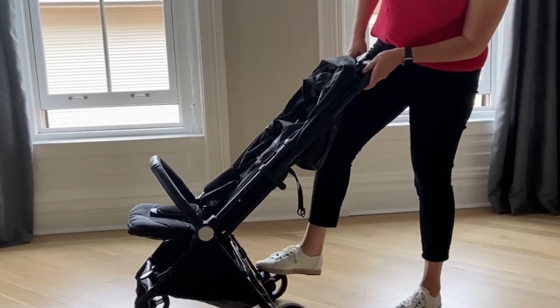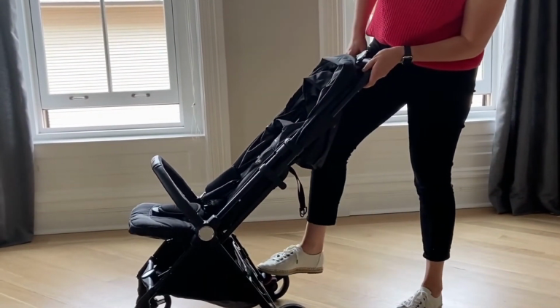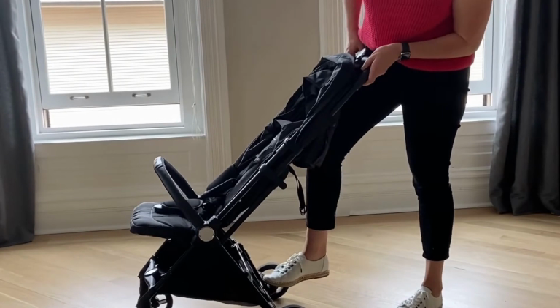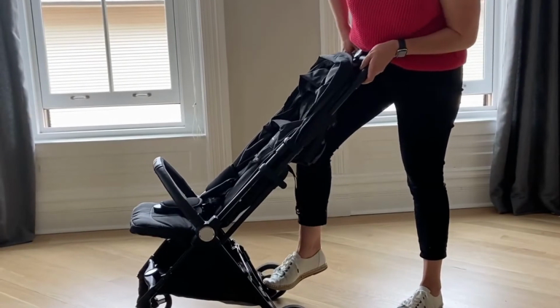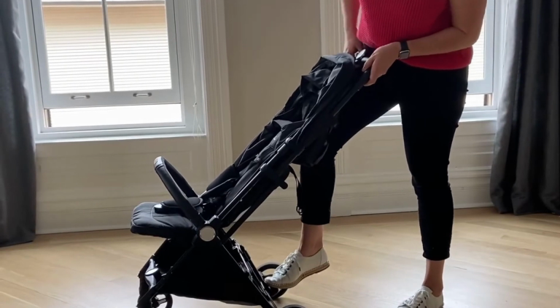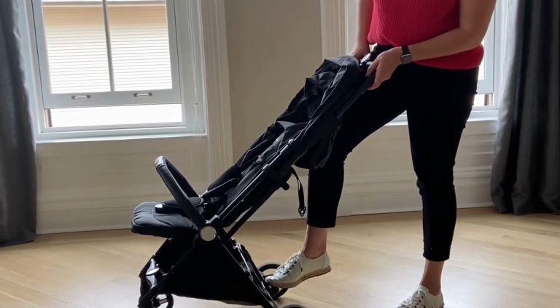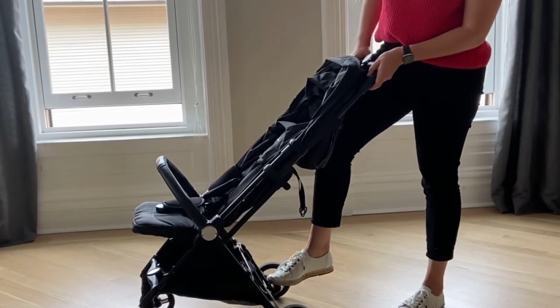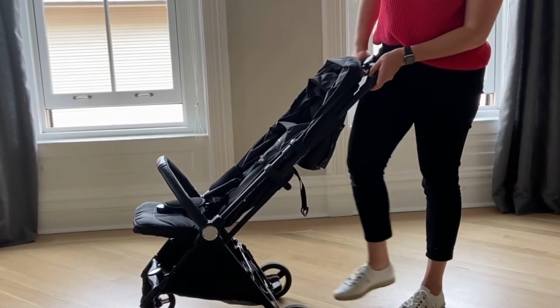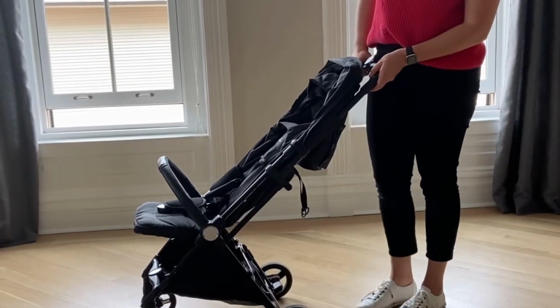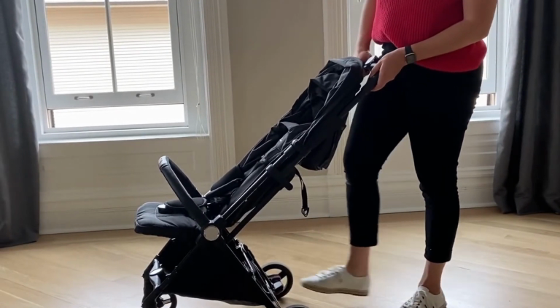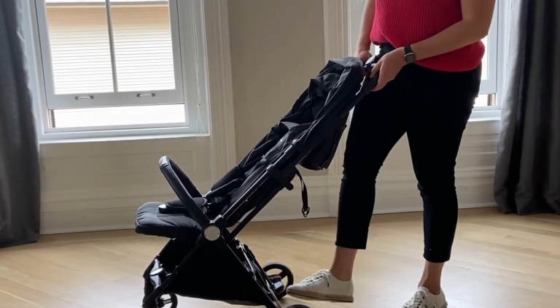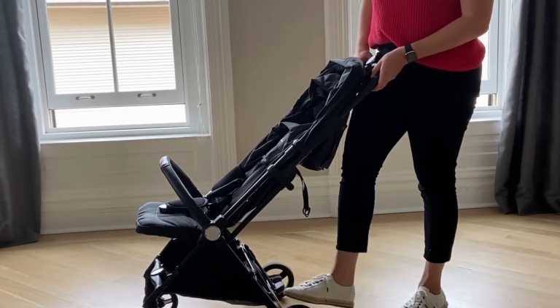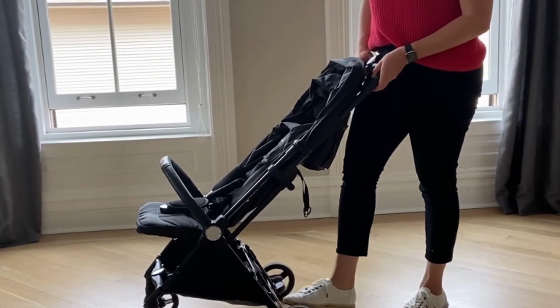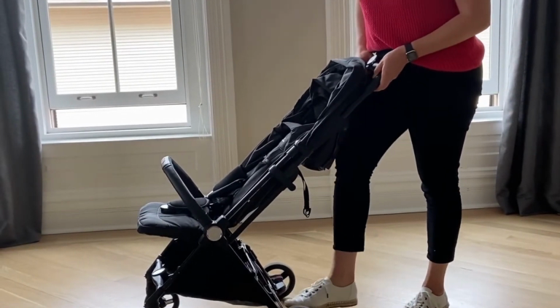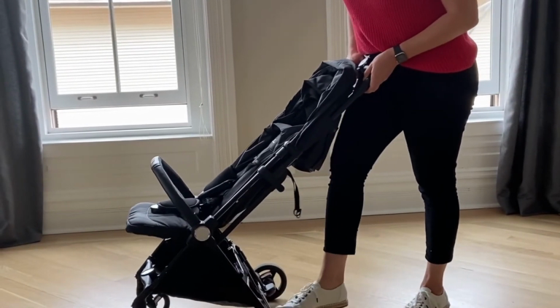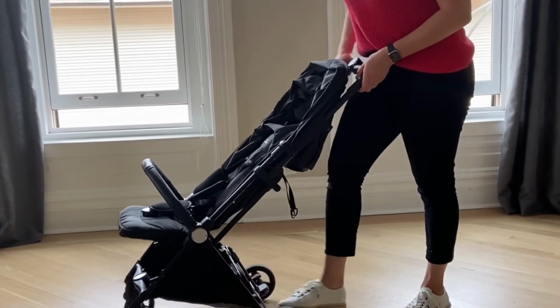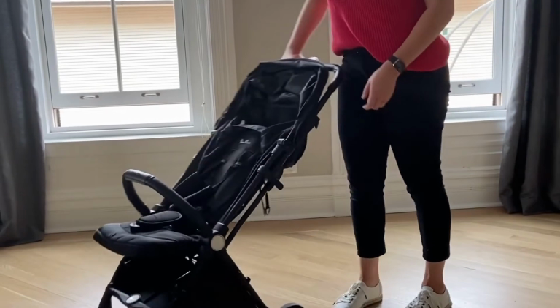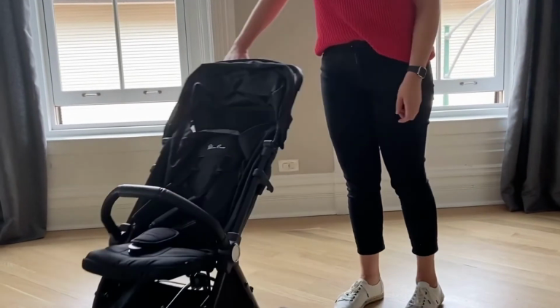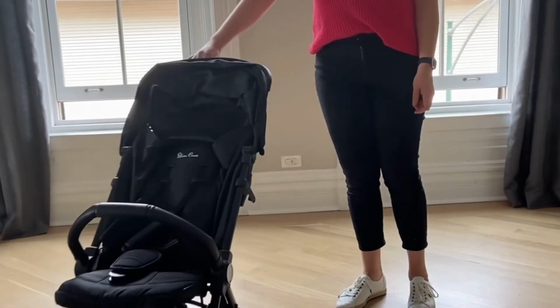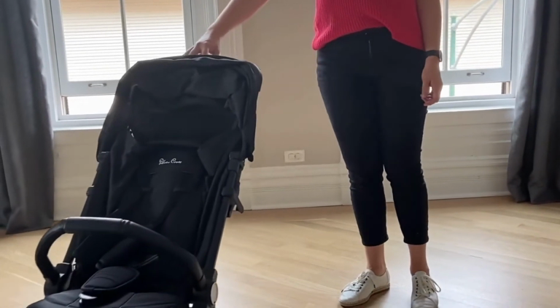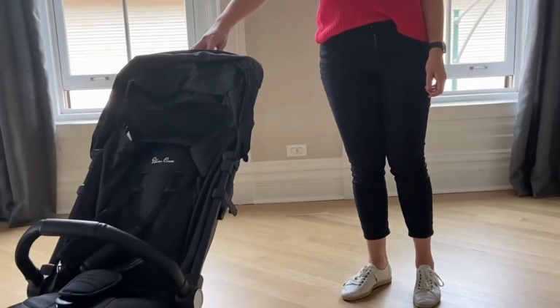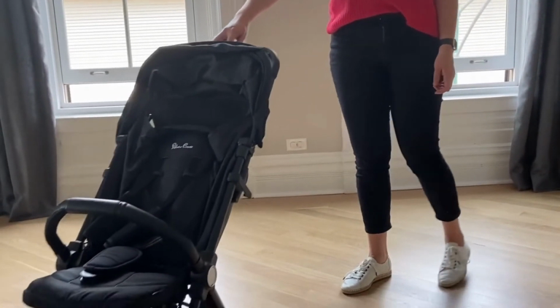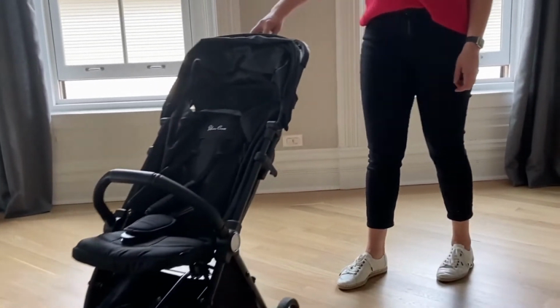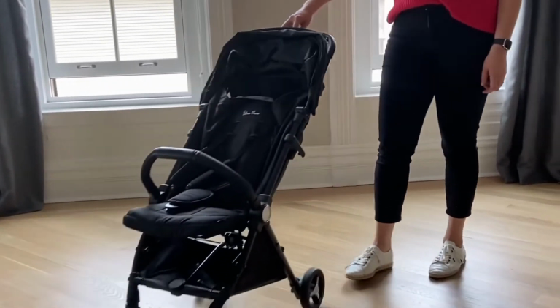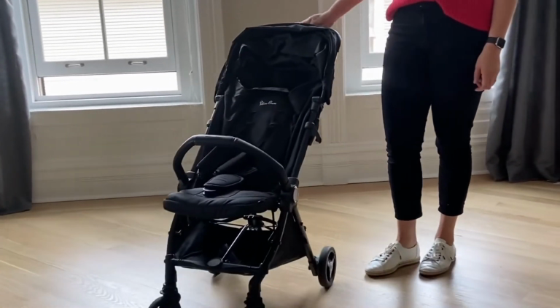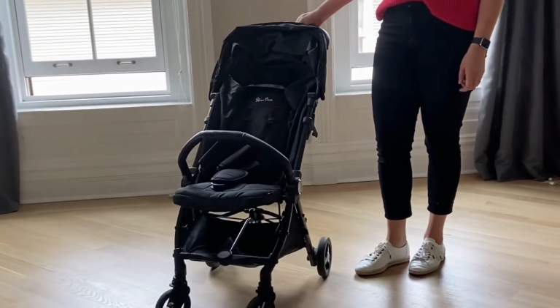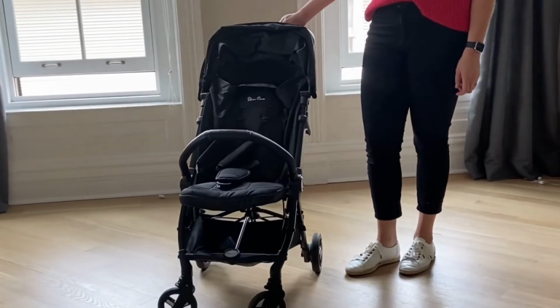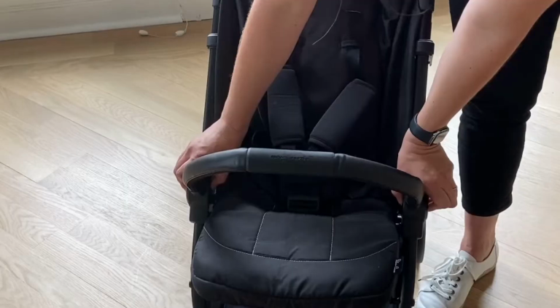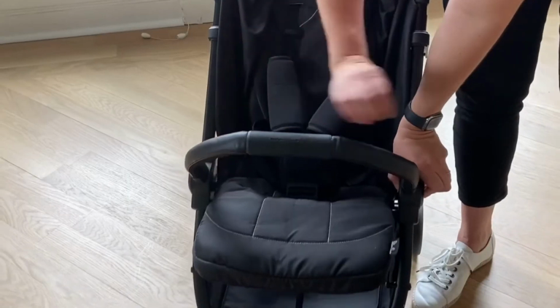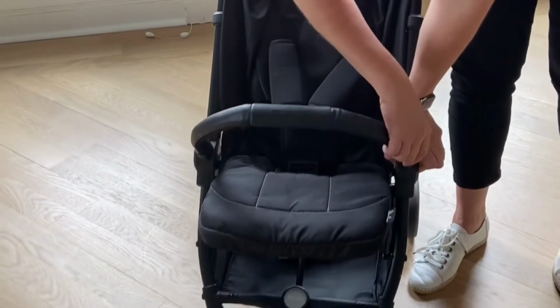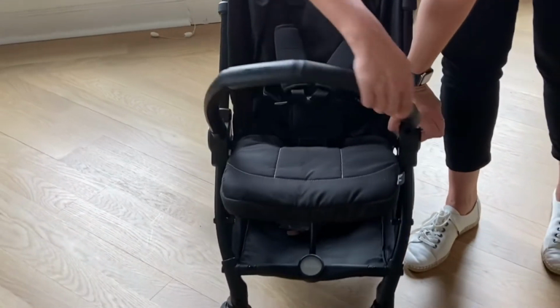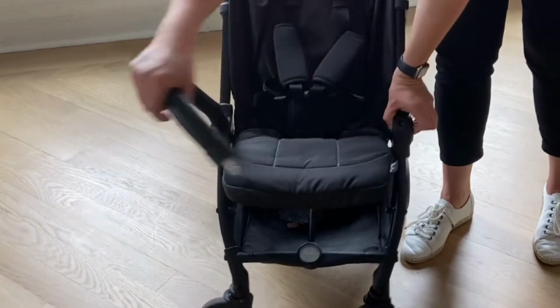Parents can engage and disengage the brake using two separate foot pedals by the wheels. While the maneuverability is quite nimble and in step with competitors, the Jet's construction lends itself to a bit of lateral wobbliness.